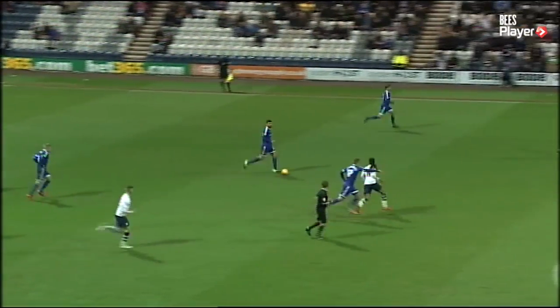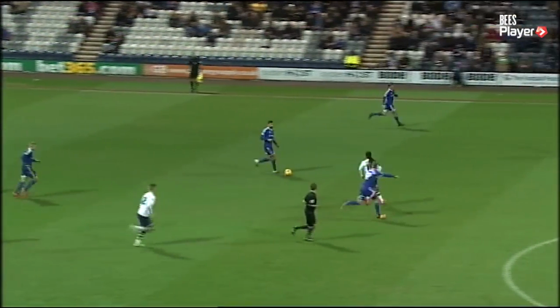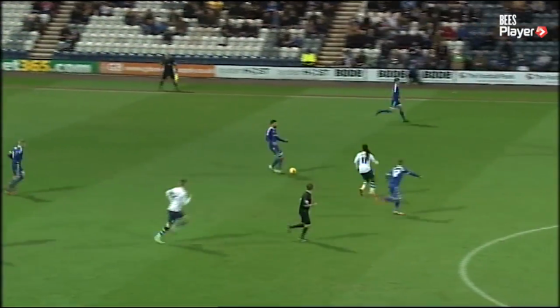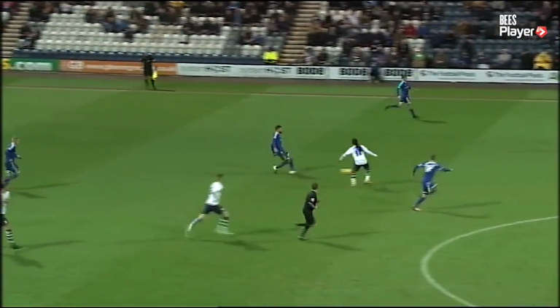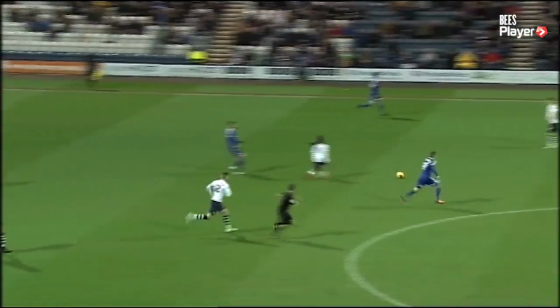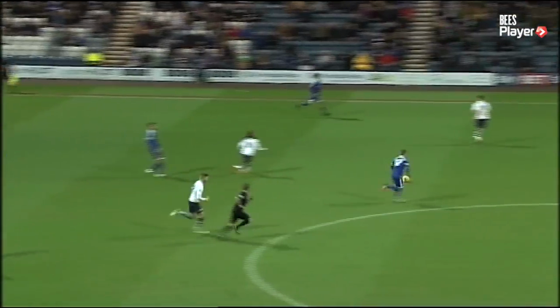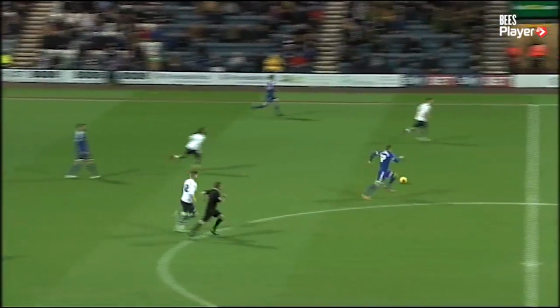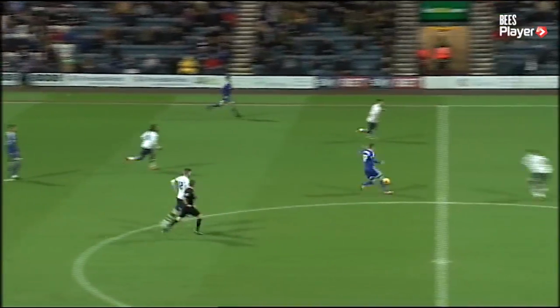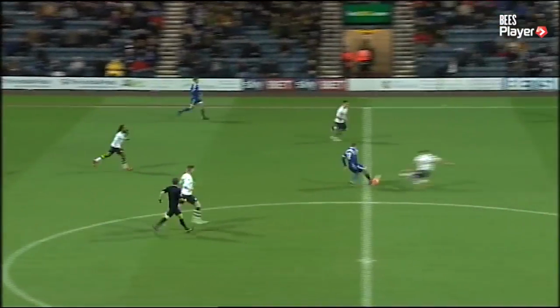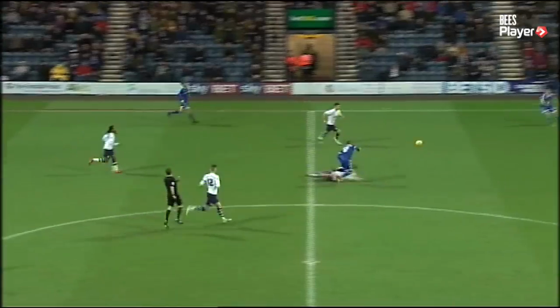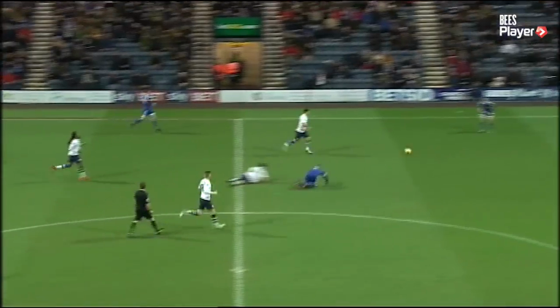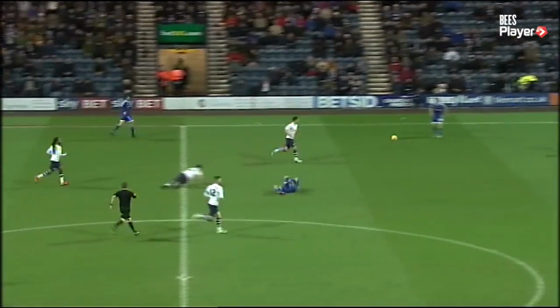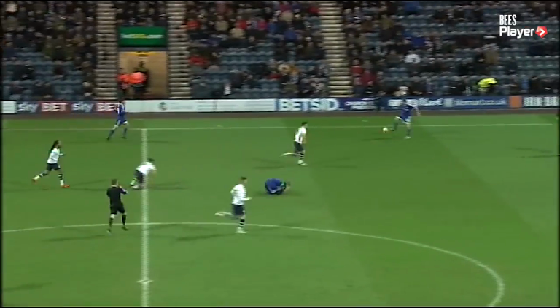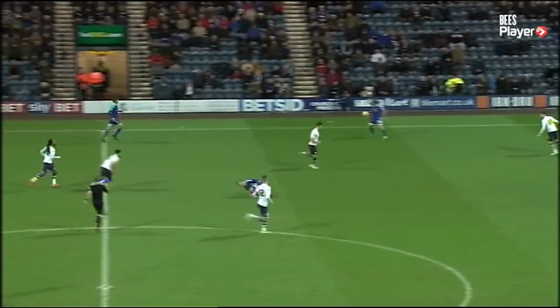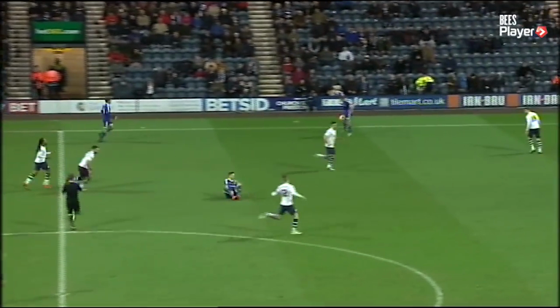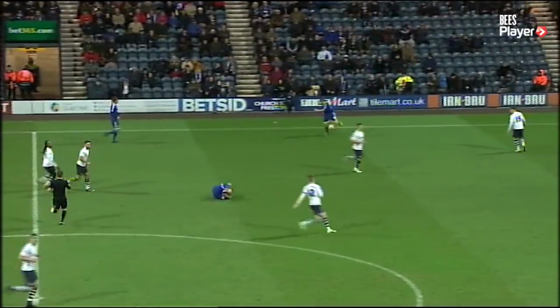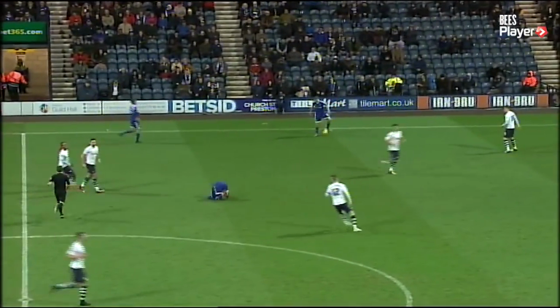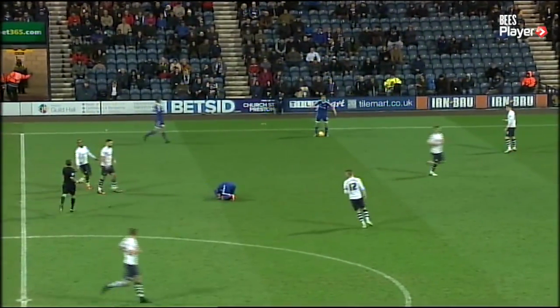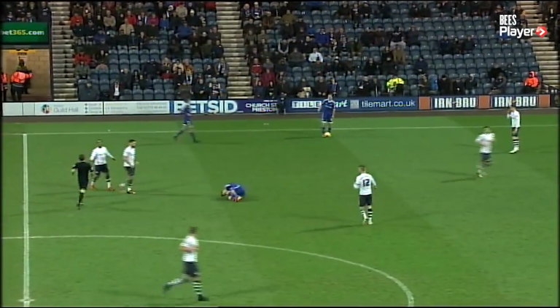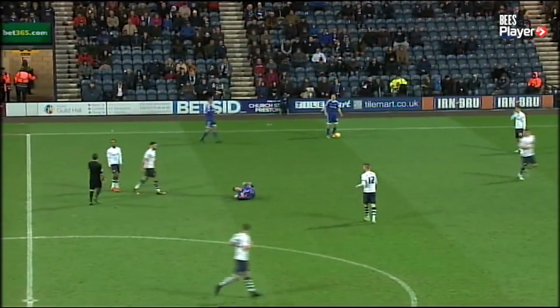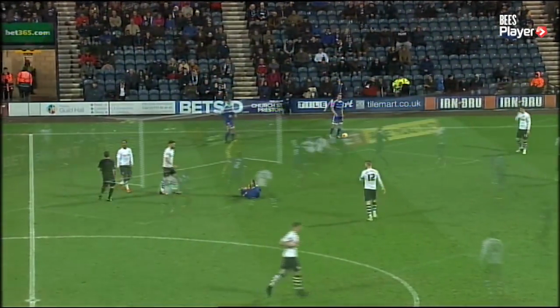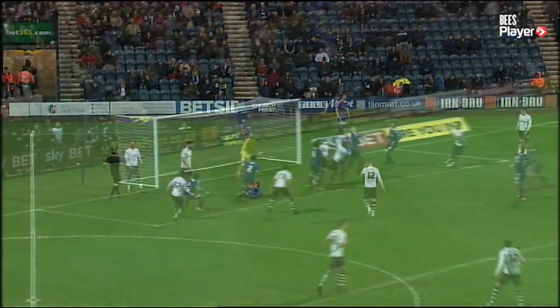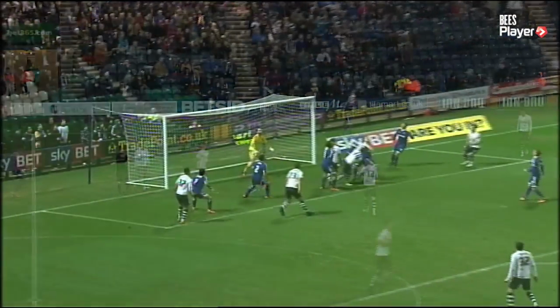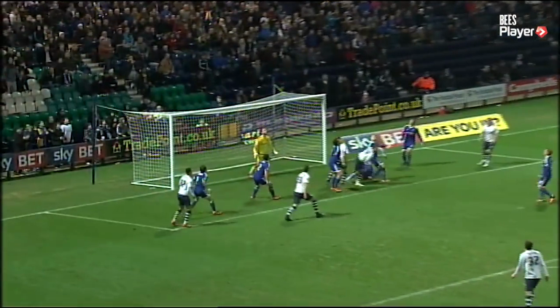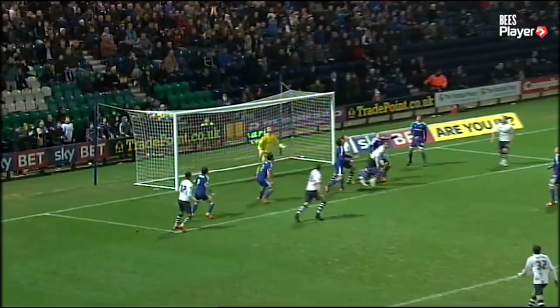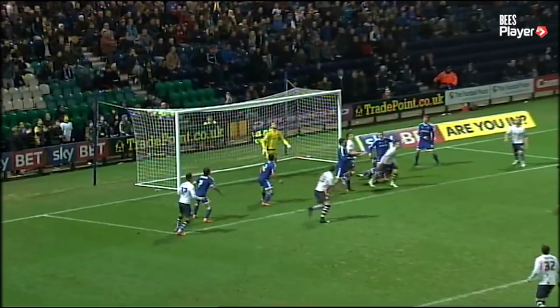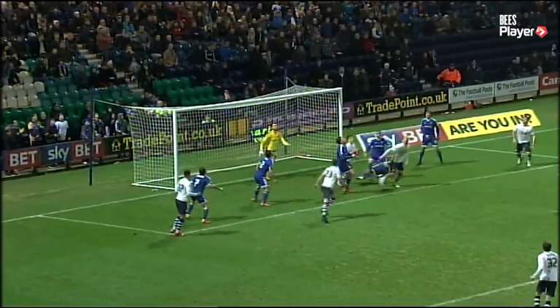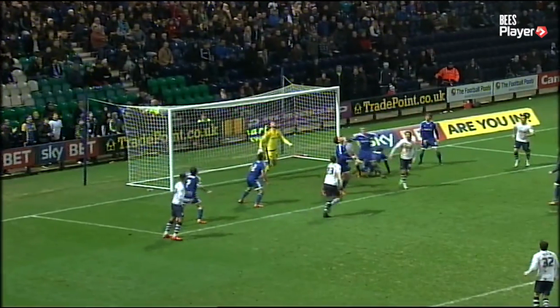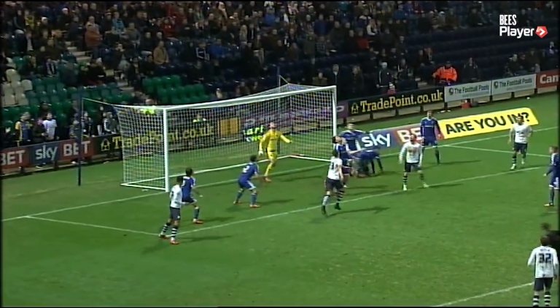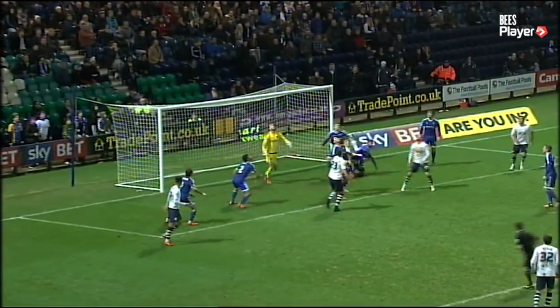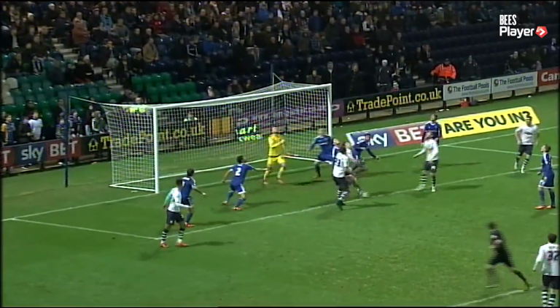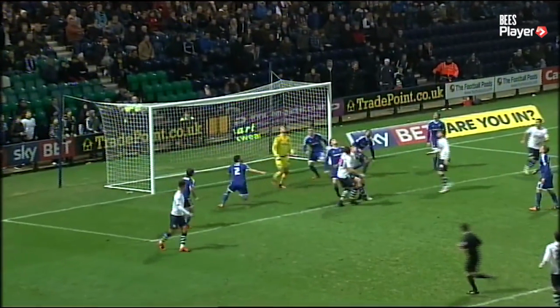Another wonderful save from Button and here's Kirschbaumer out to his left hand side. Shocking challenge from Bailey Wright. That's got to be a yellow card. Take us through that again, Kieran.